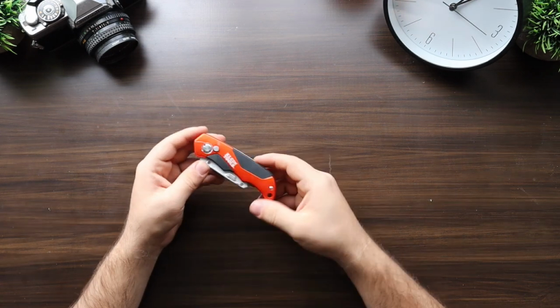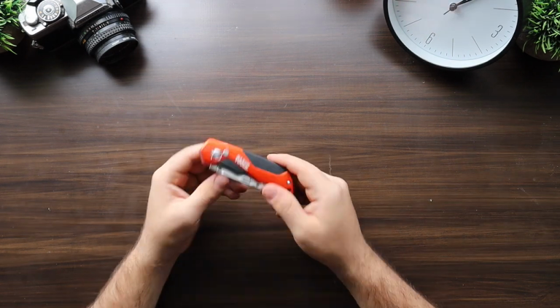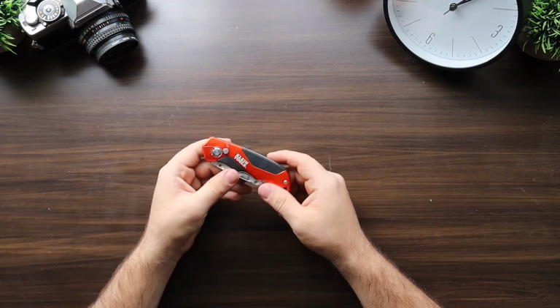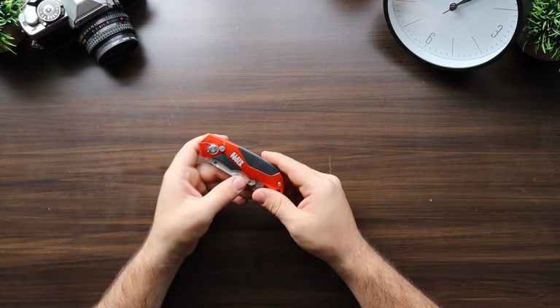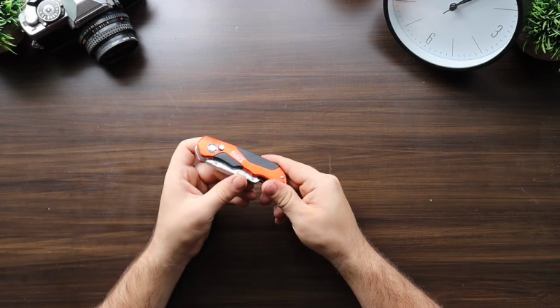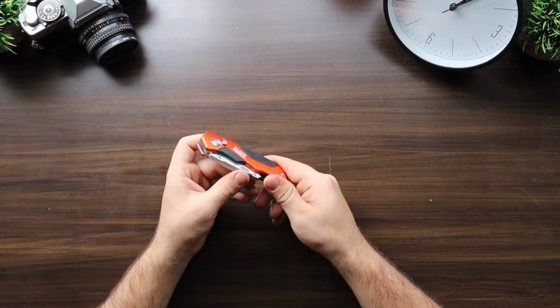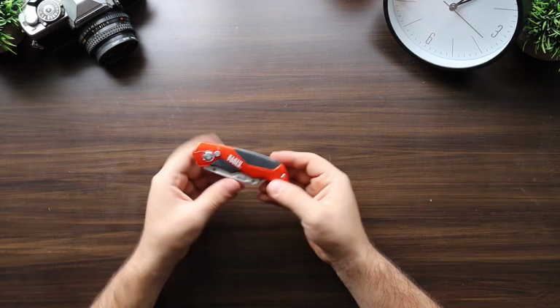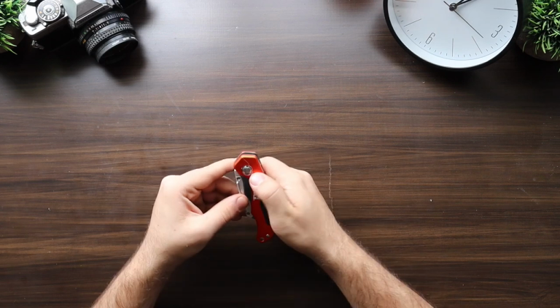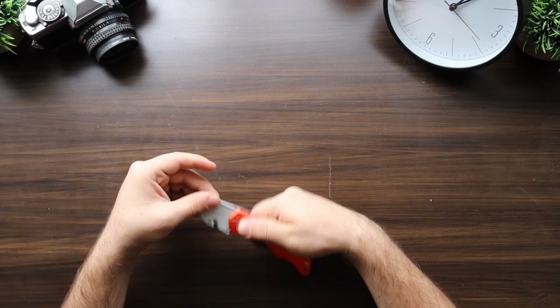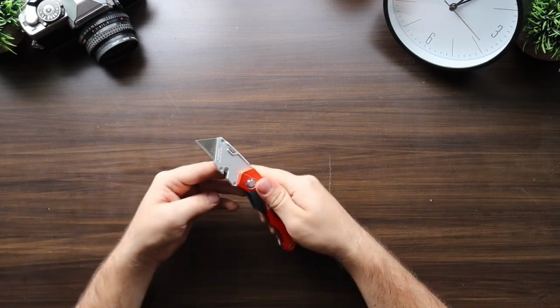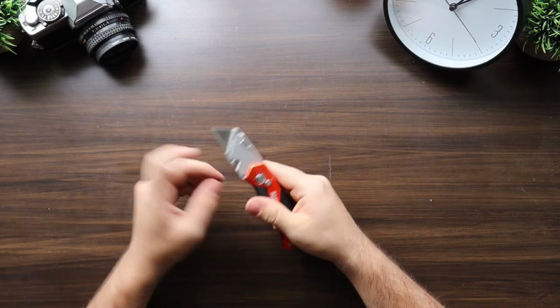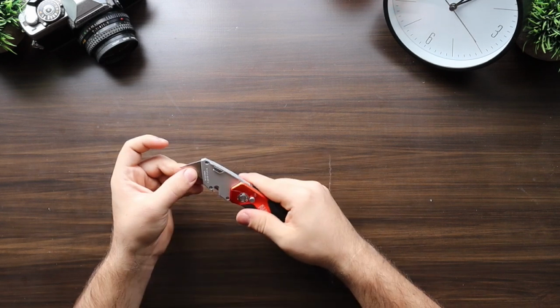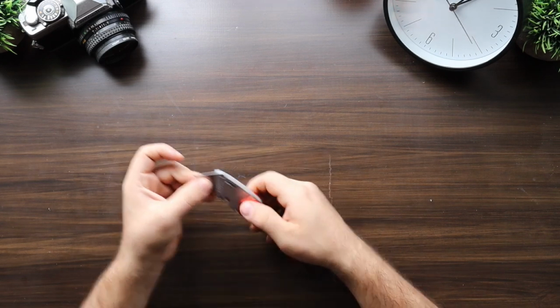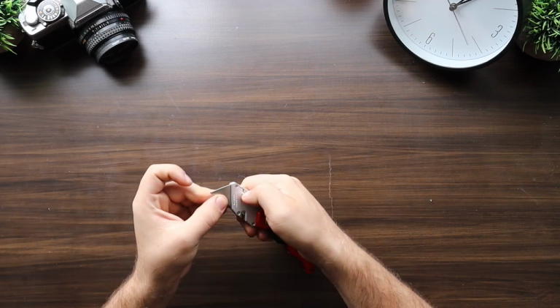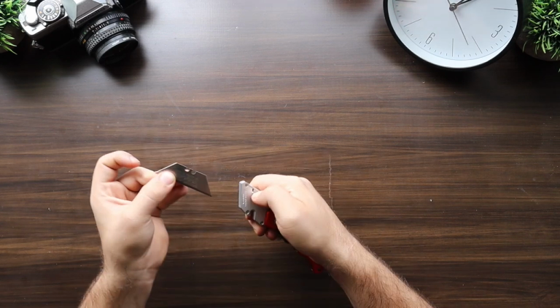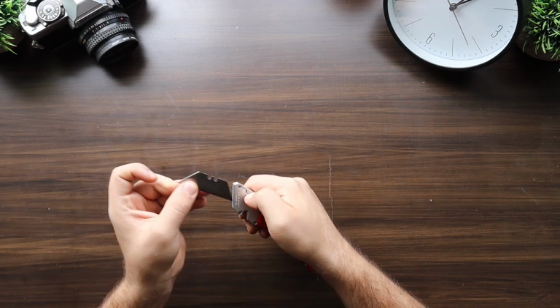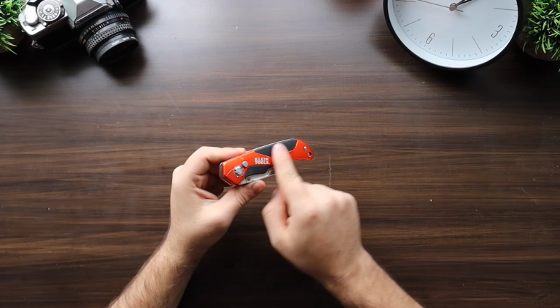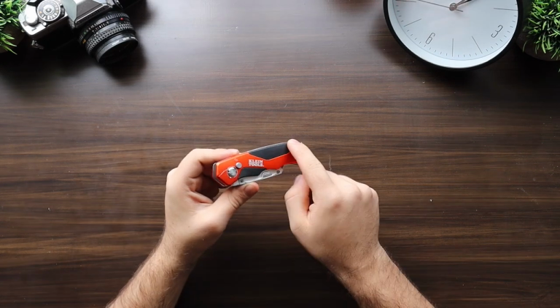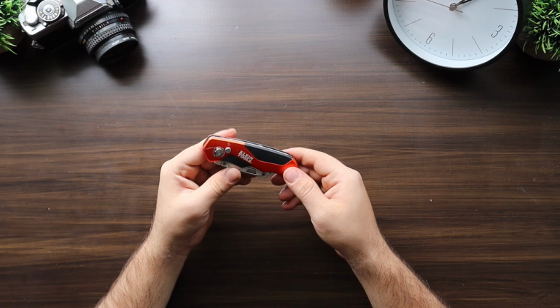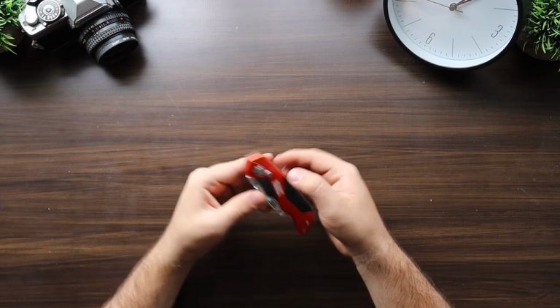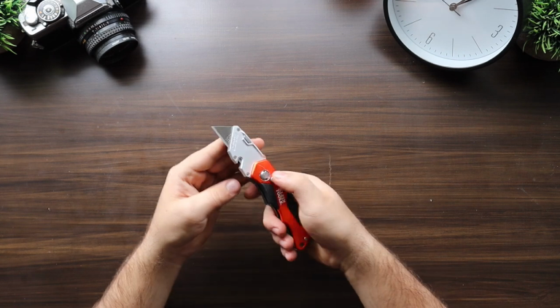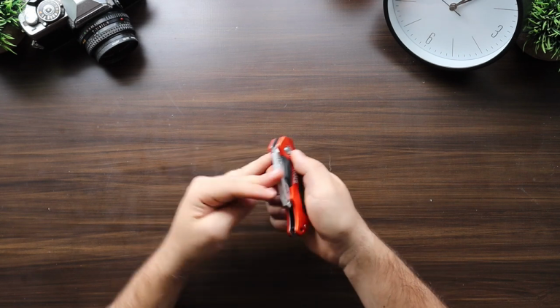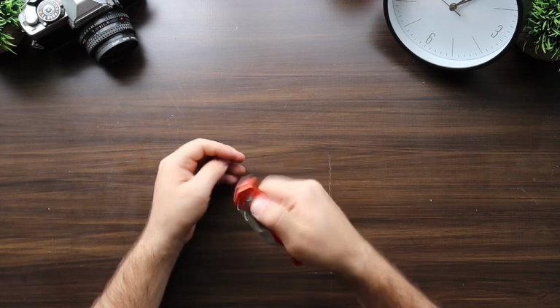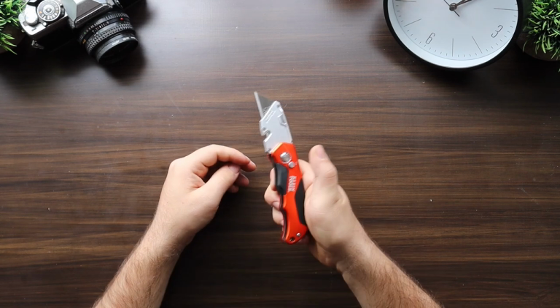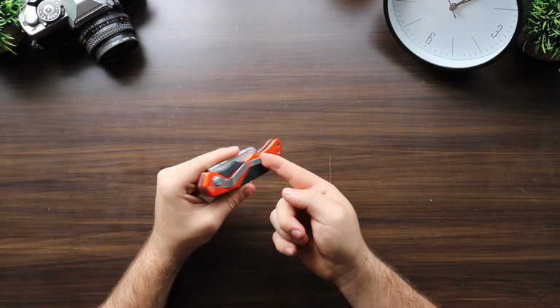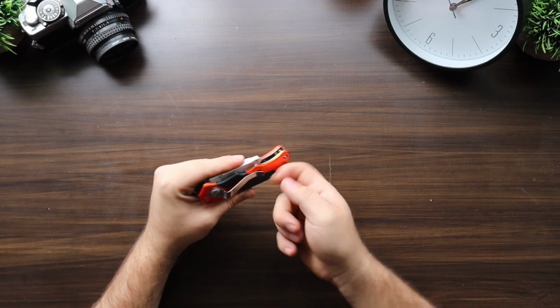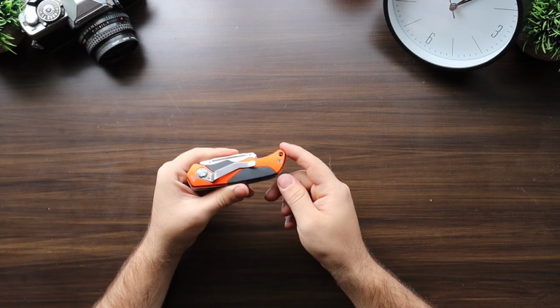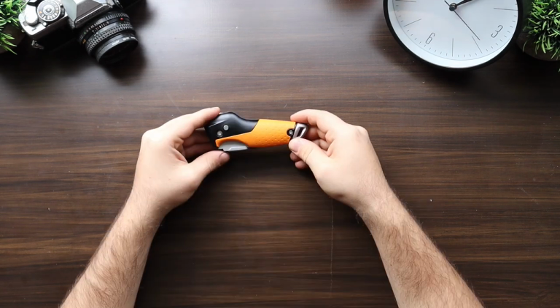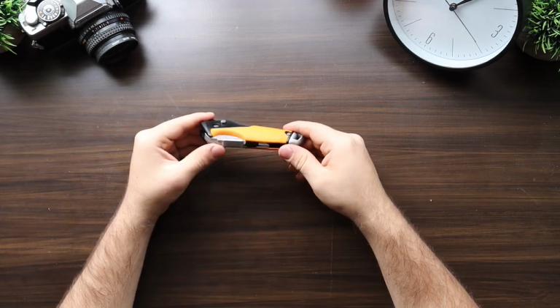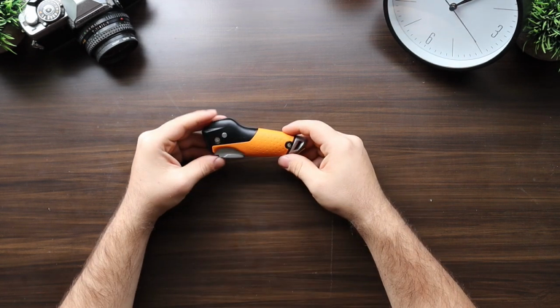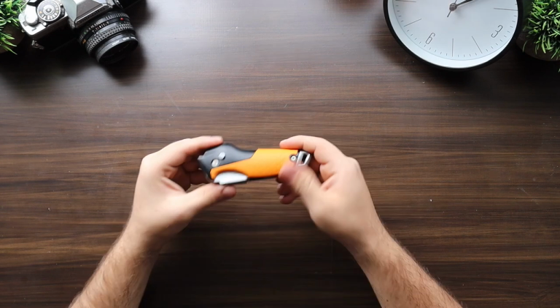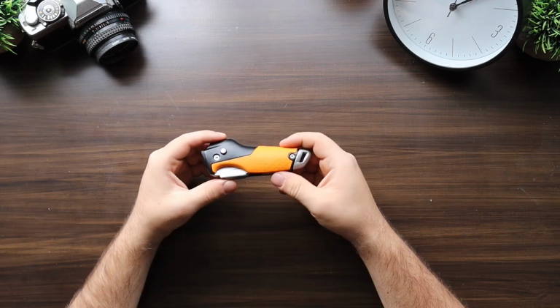The Milwaukee also features the popular Fastback button open-and-close system and a bottle opener. Next is the Klein Tools, coming in at $20, with a mostly cast iron metal build, cast iron blade holder, quick-action change, rubber inserts in the handle, button open-and-close system, and a sheet metal belt clip.